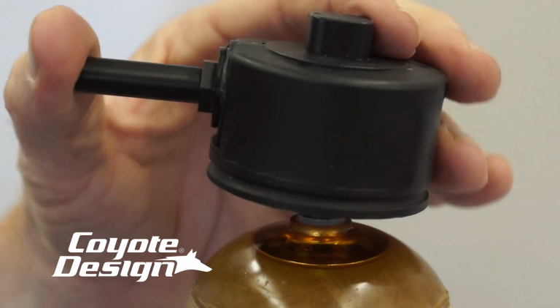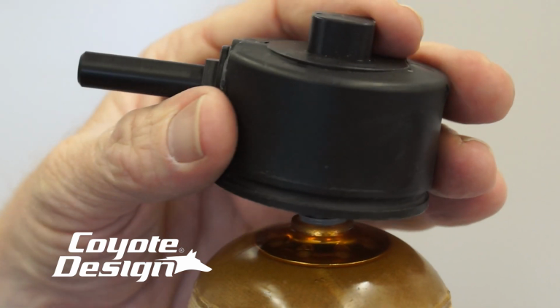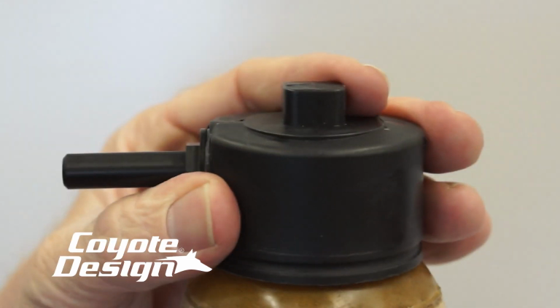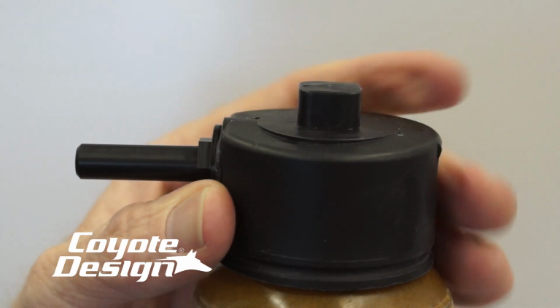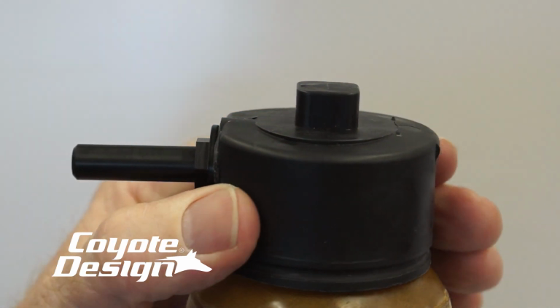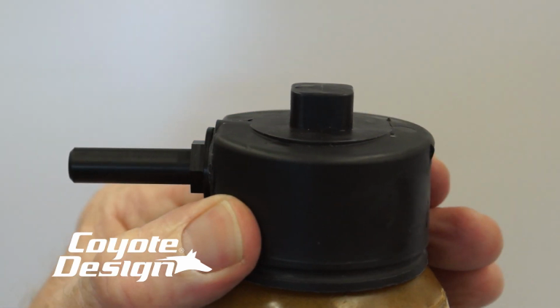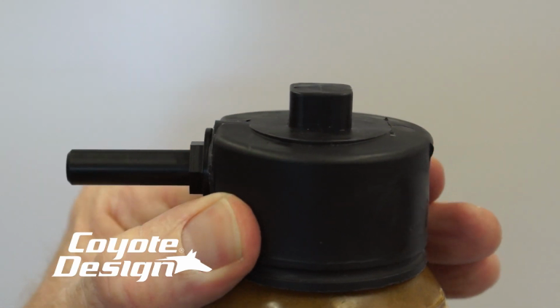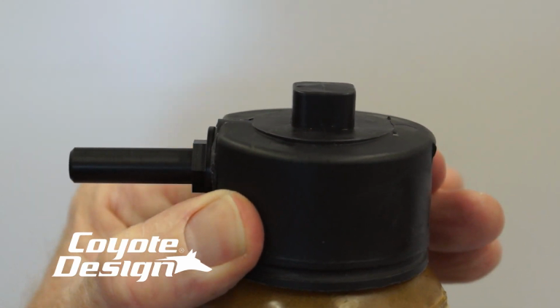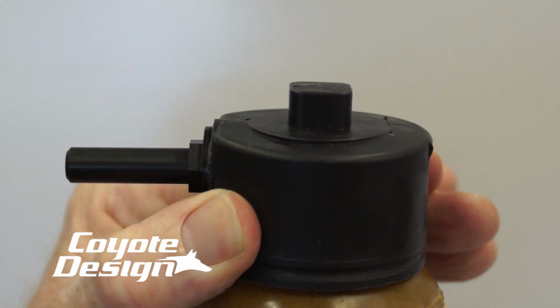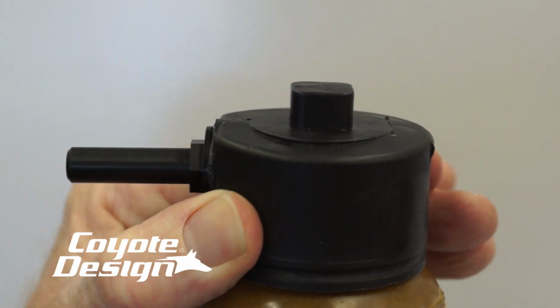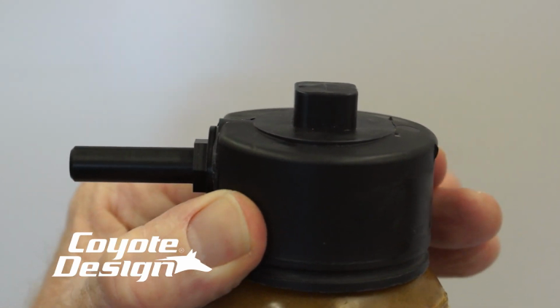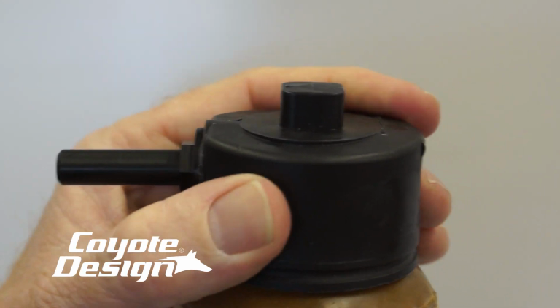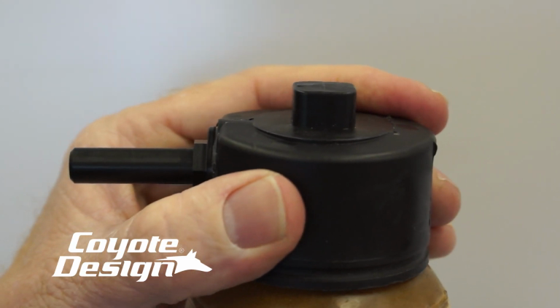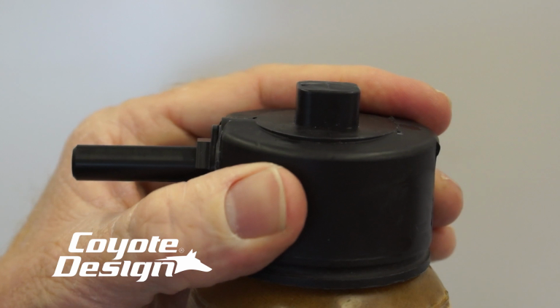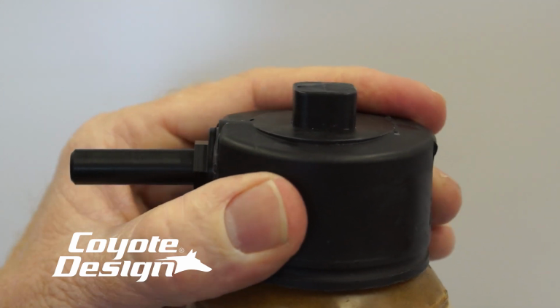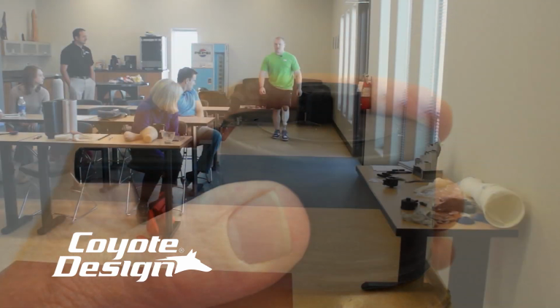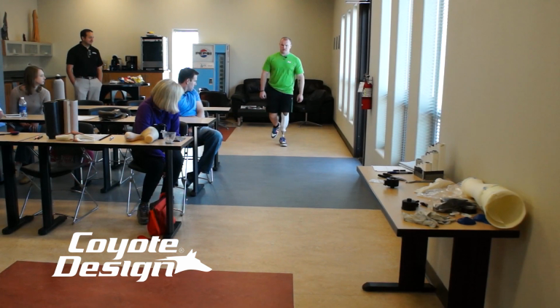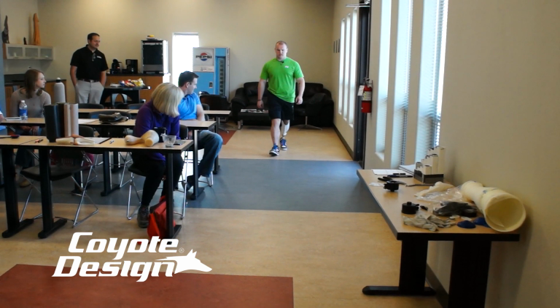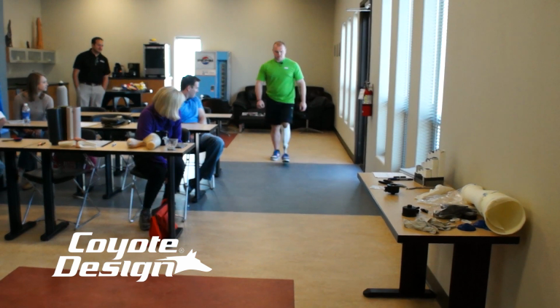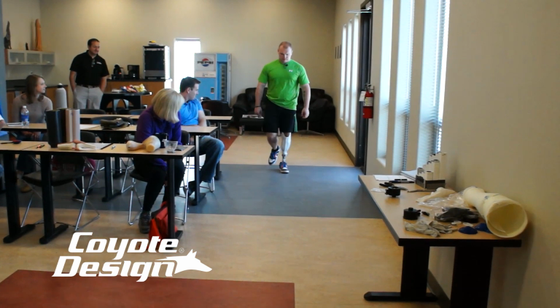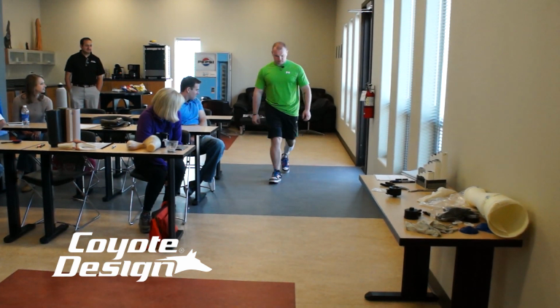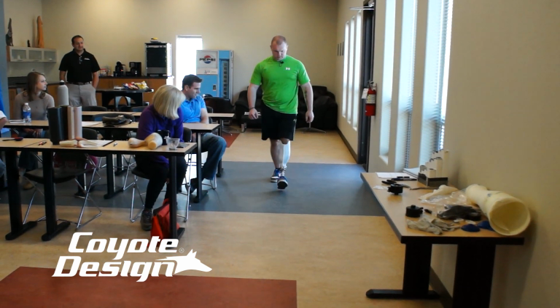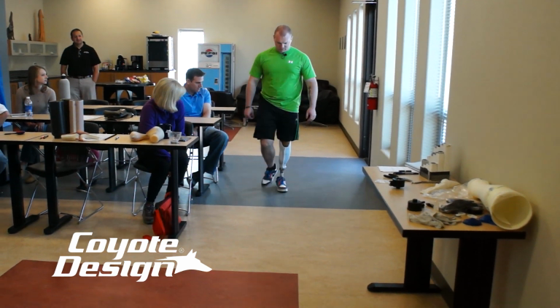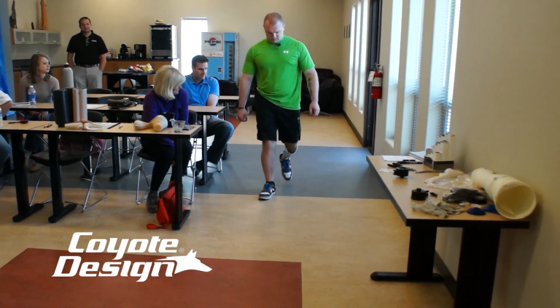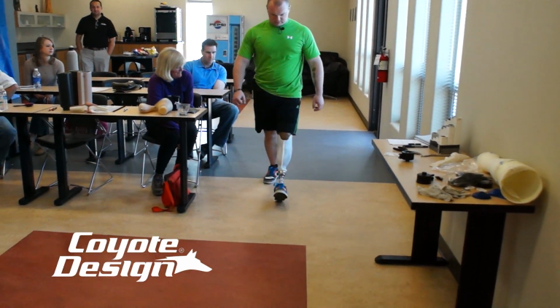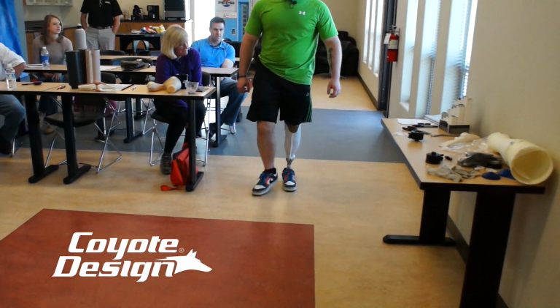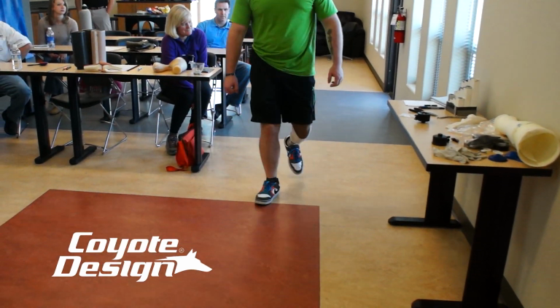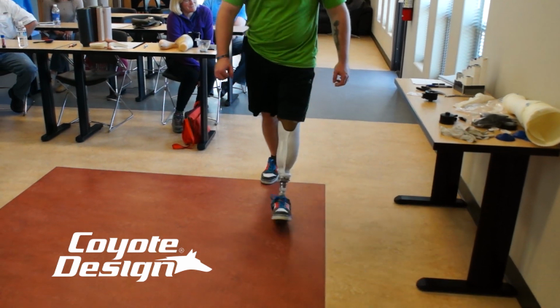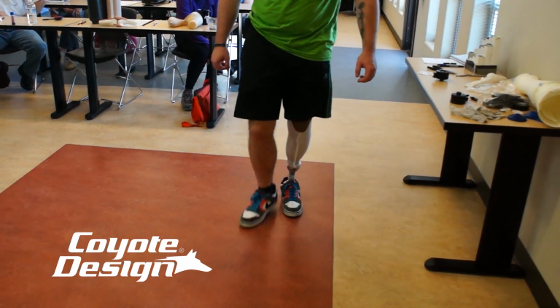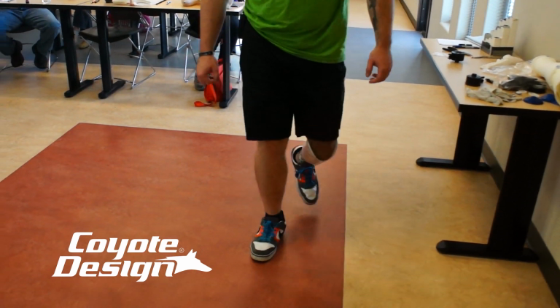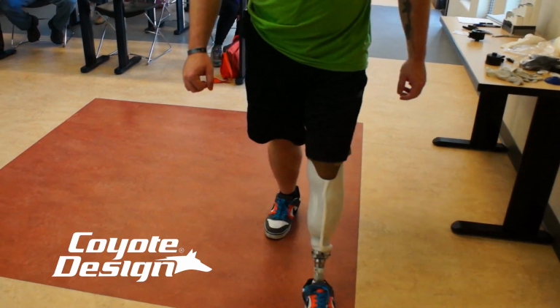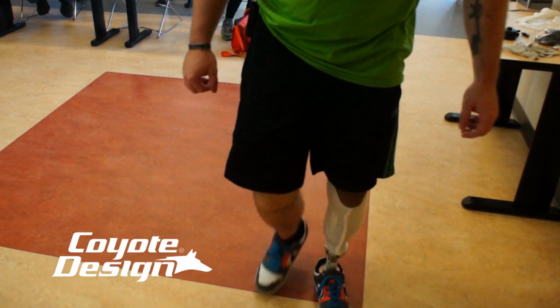Coyote Designs Airlock is a unique patented system that creates suction to hold the prosthetic in position, making it feel more secure, helping to minimize pistoning inside the socket, and increasing a feeling of stability.